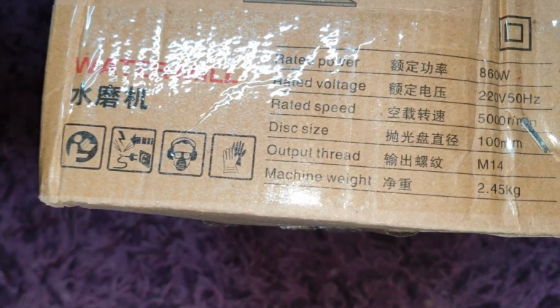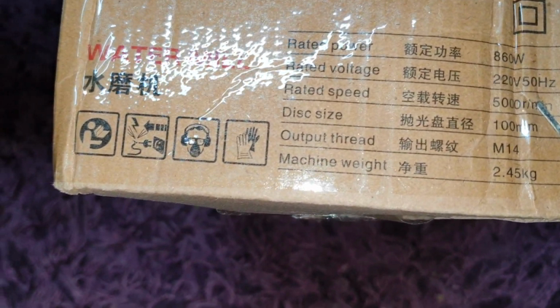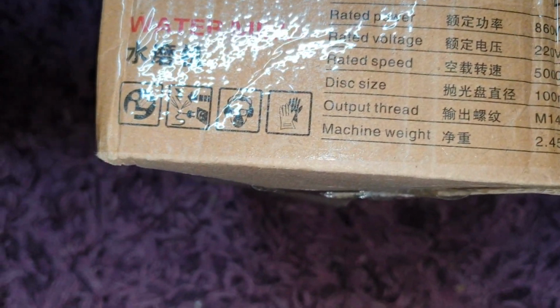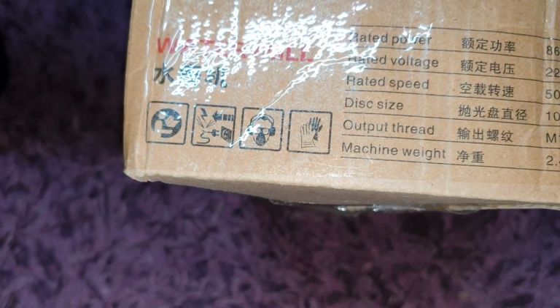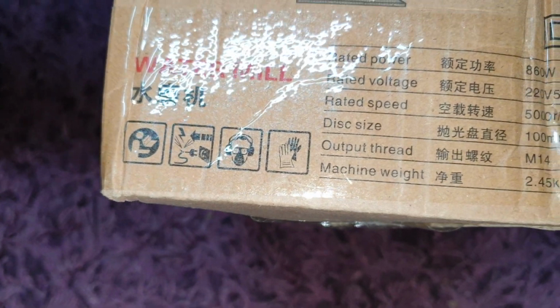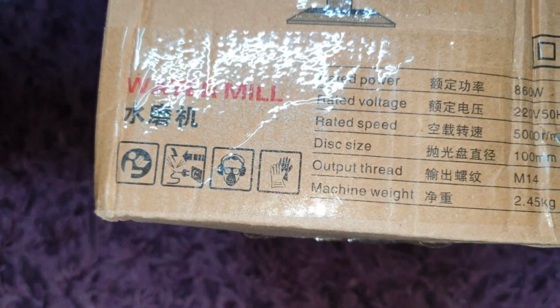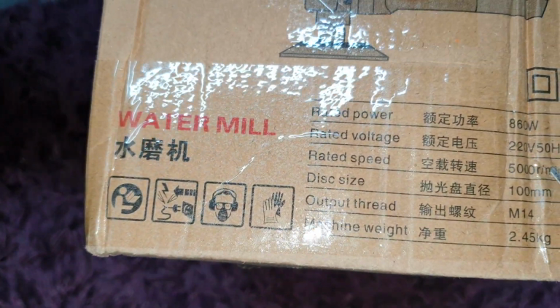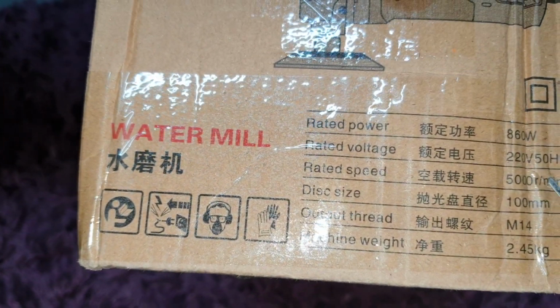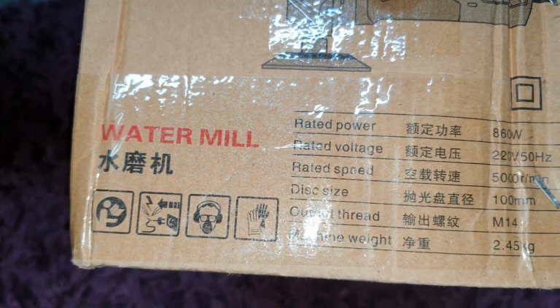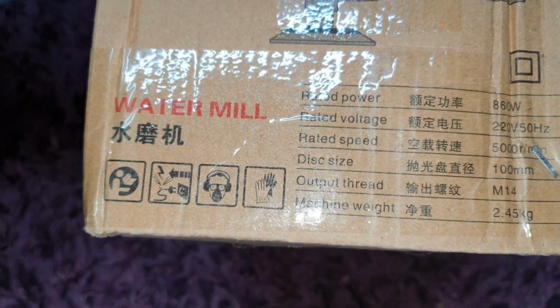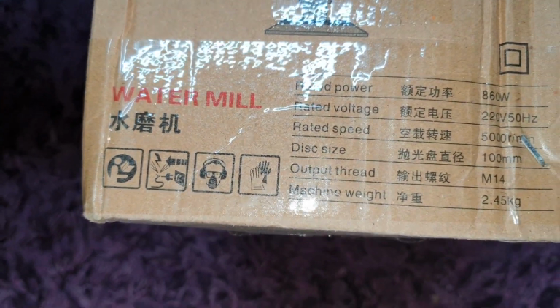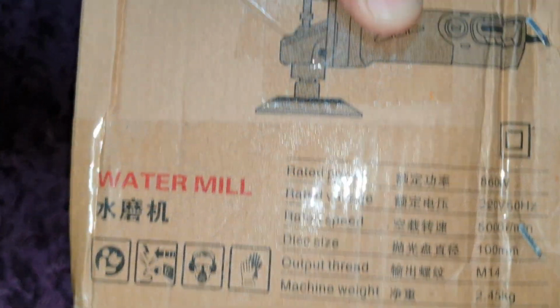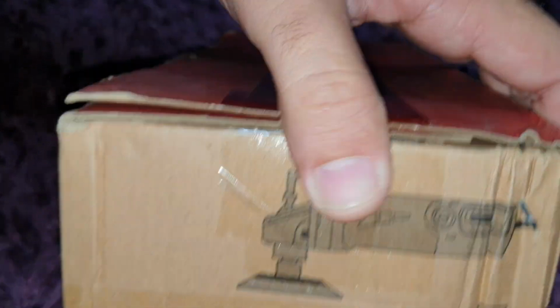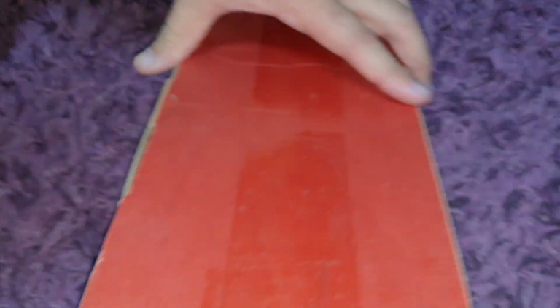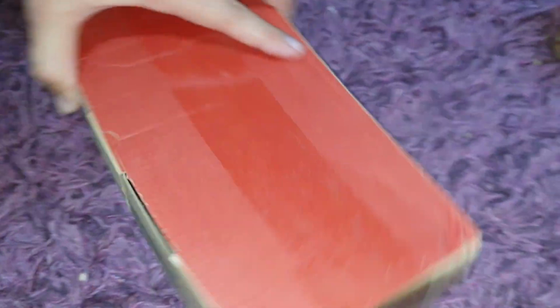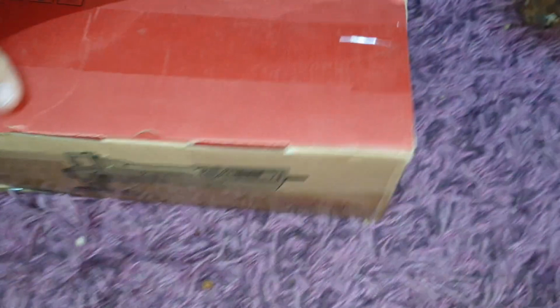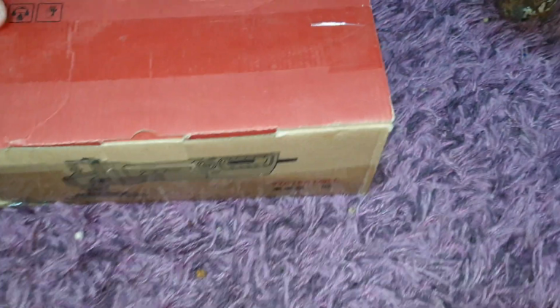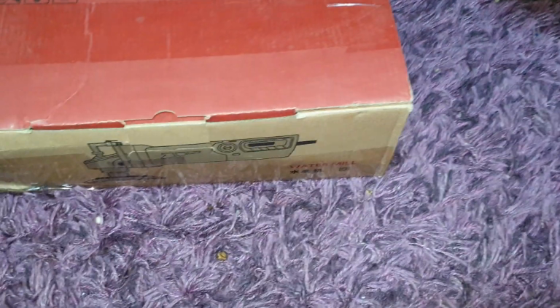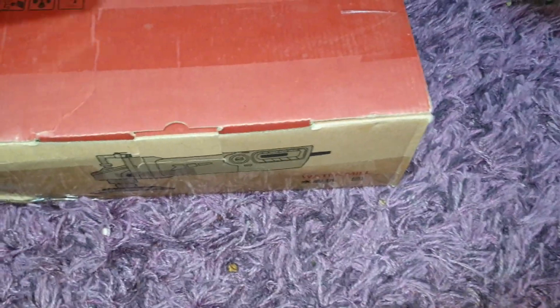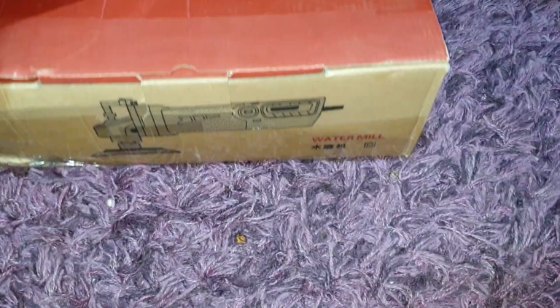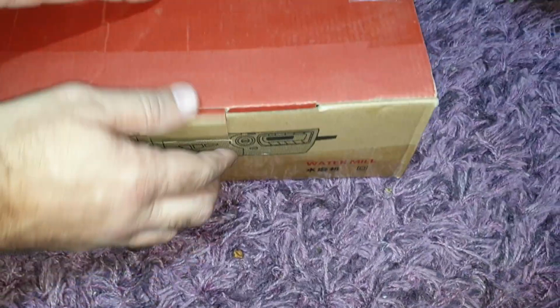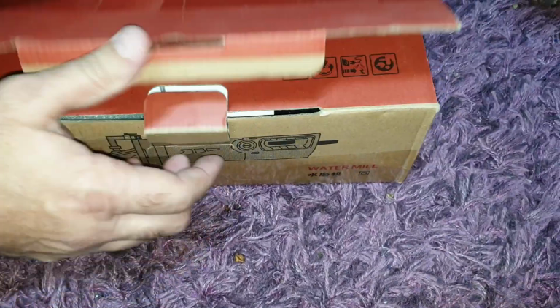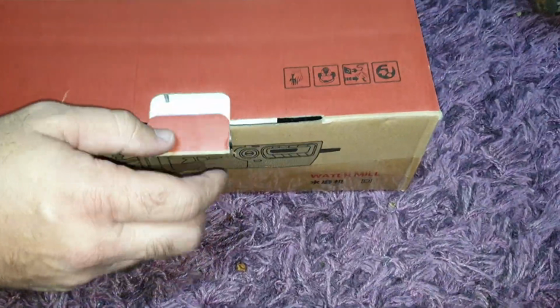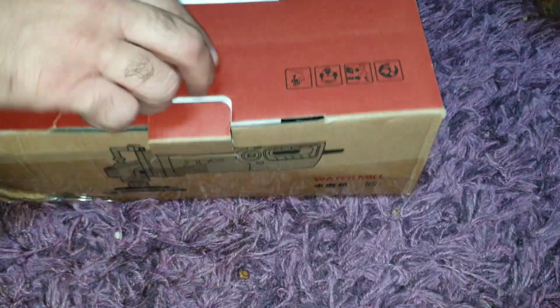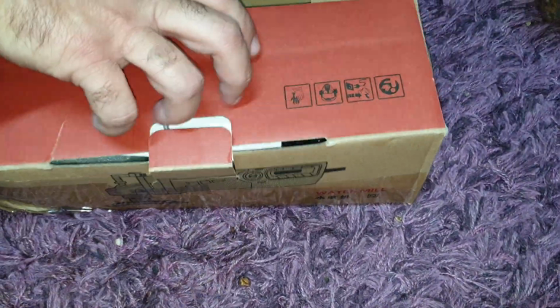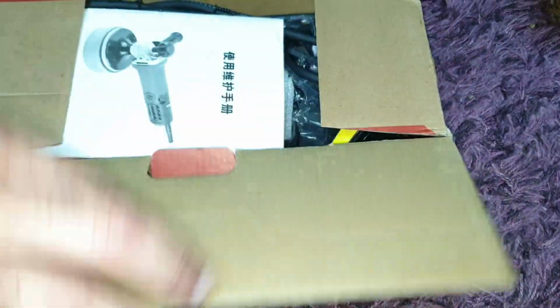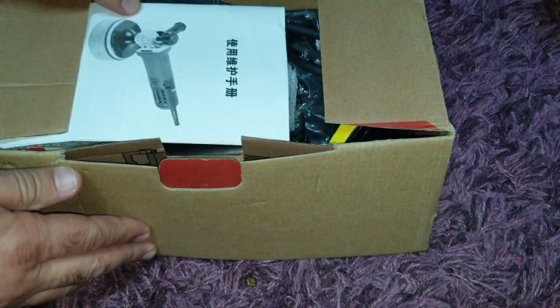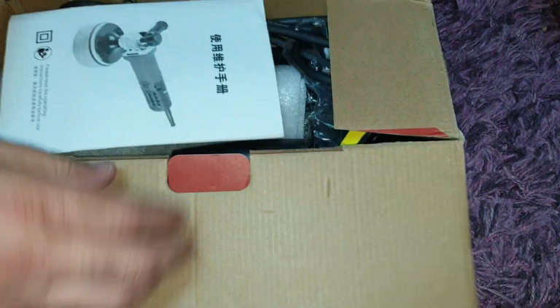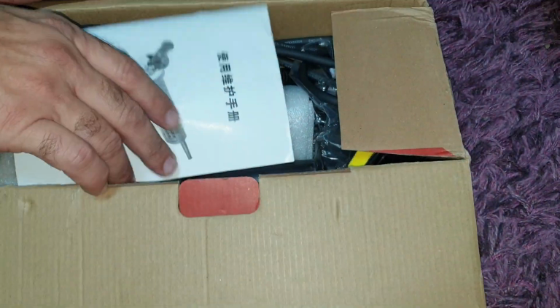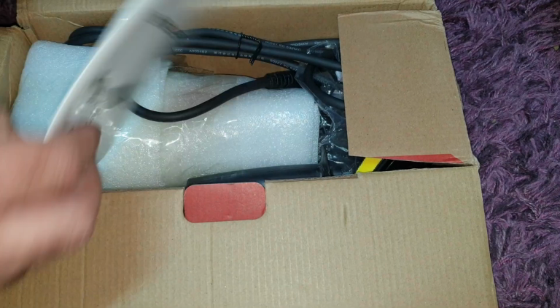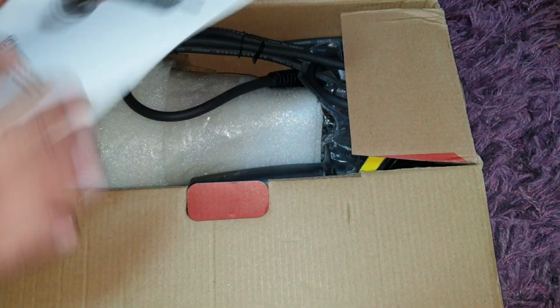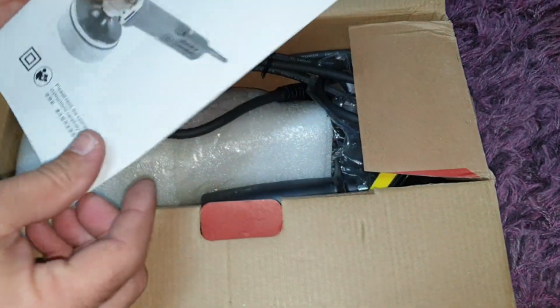Weight: 2.45 kg. And there is a user manual included.